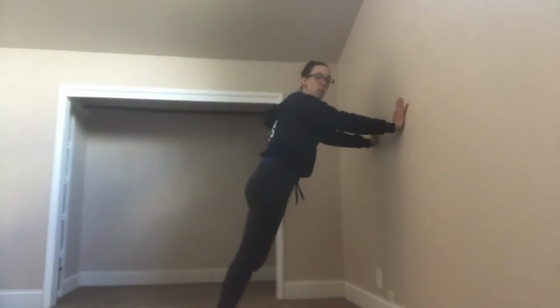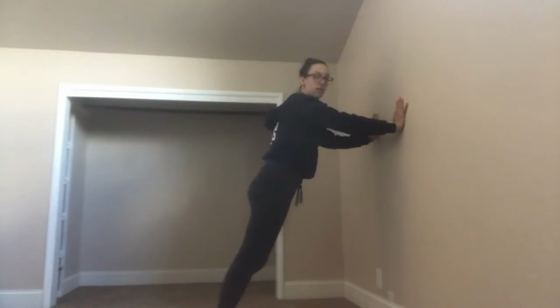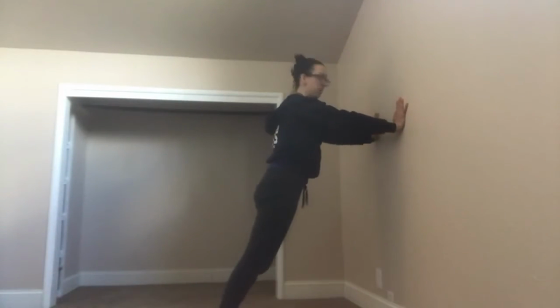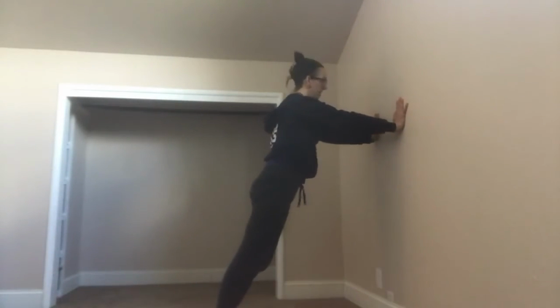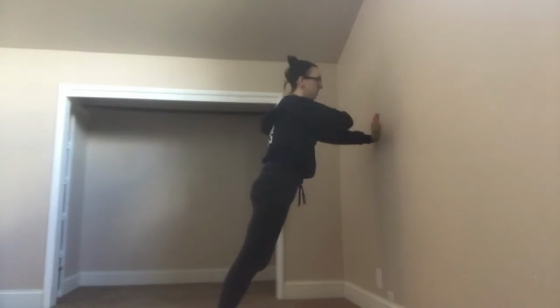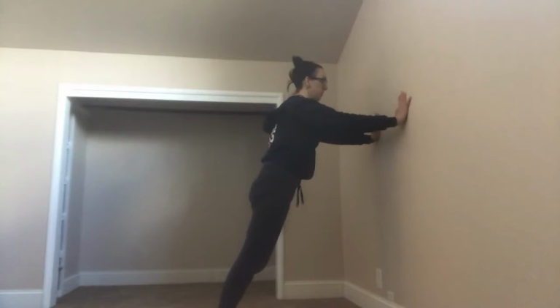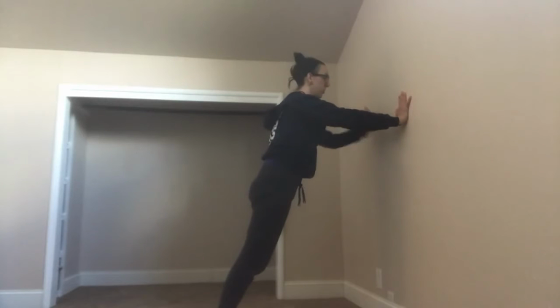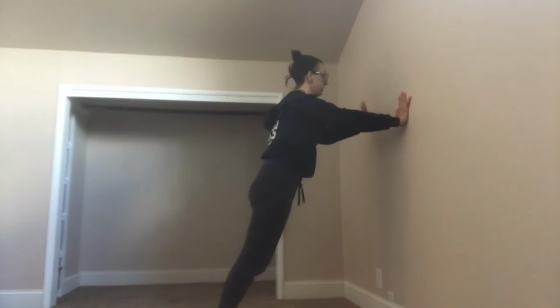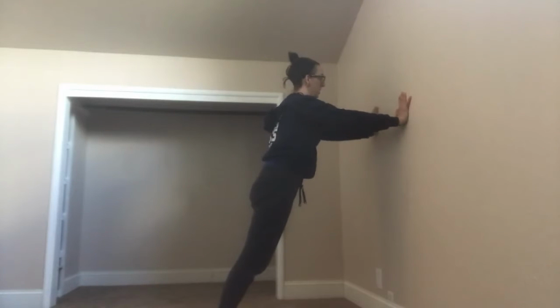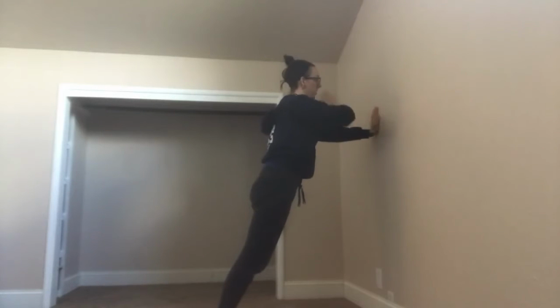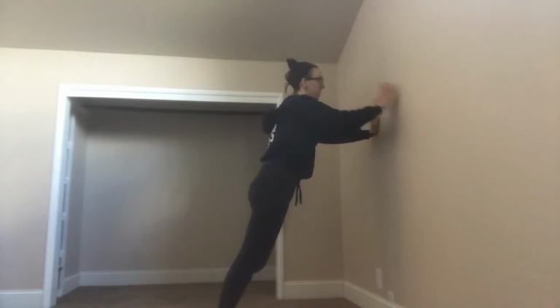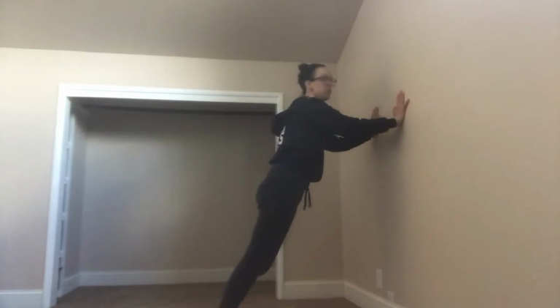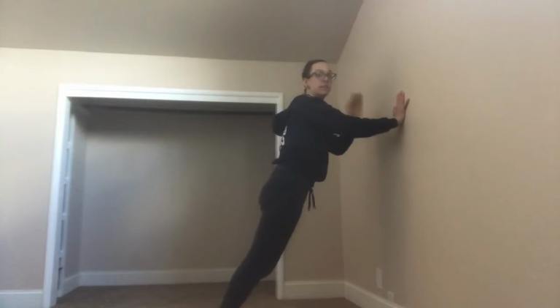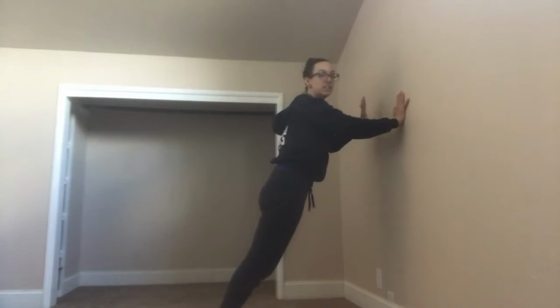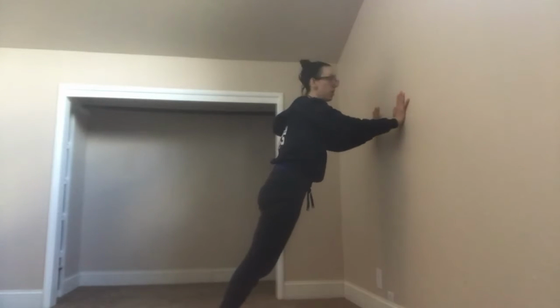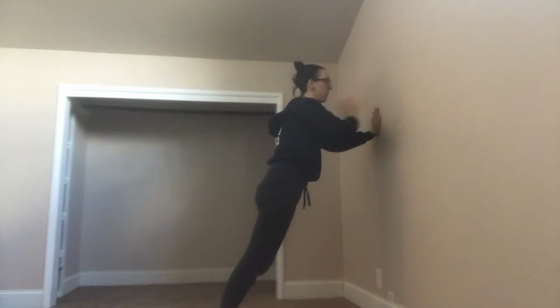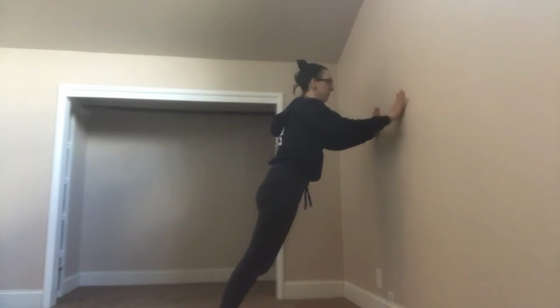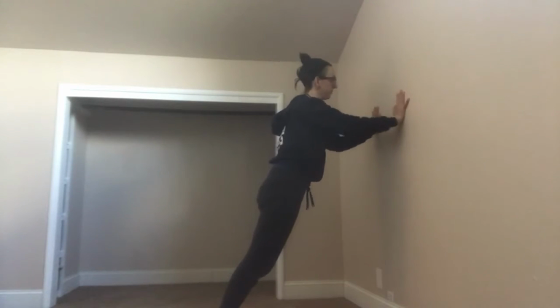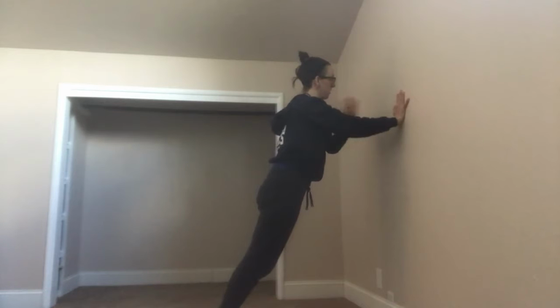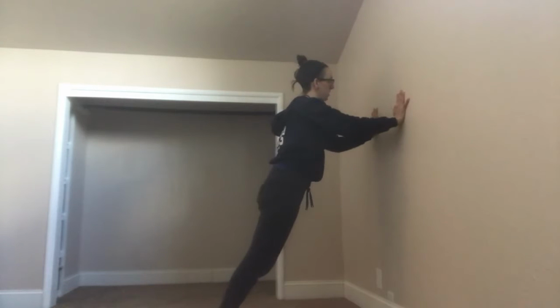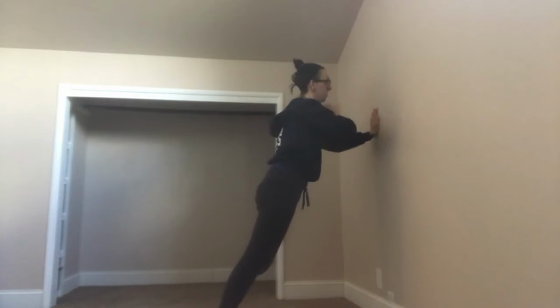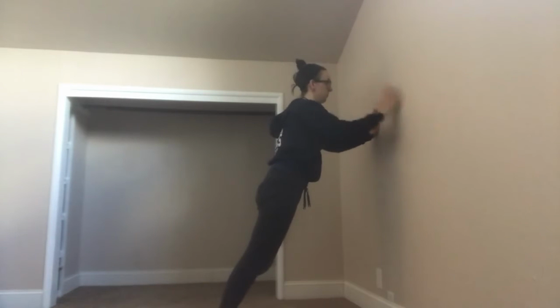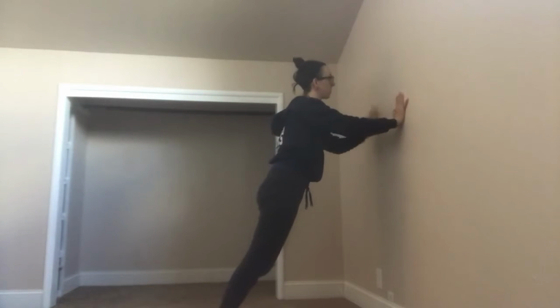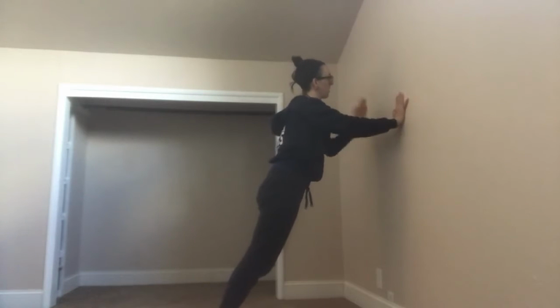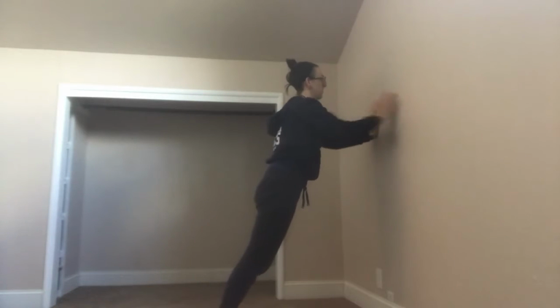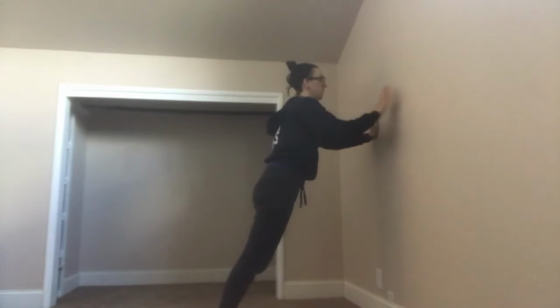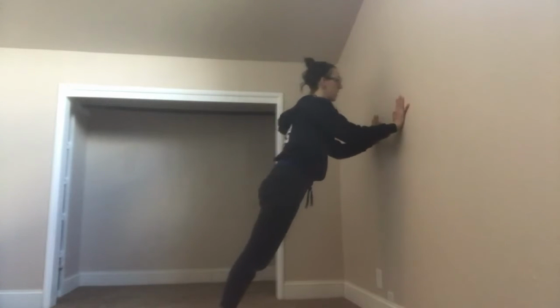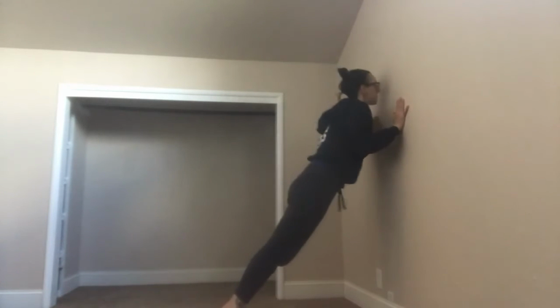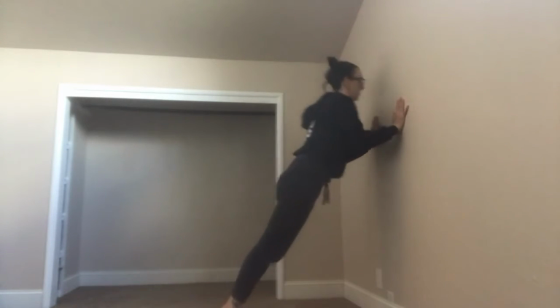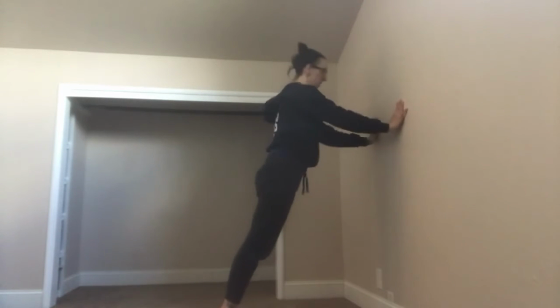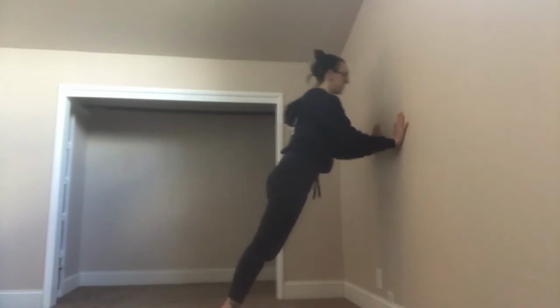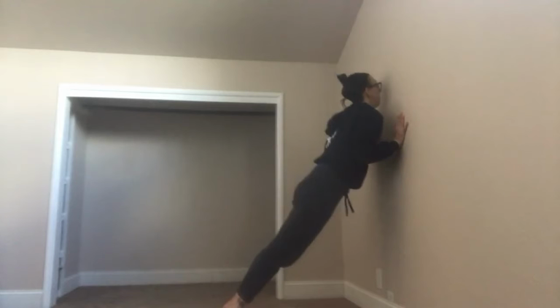Hands on the wall, tapping the shoulders, leaning into the wall. Push-ups against the wall.